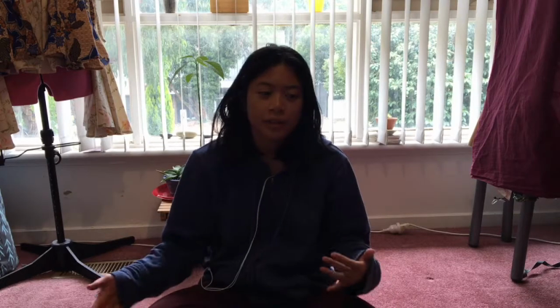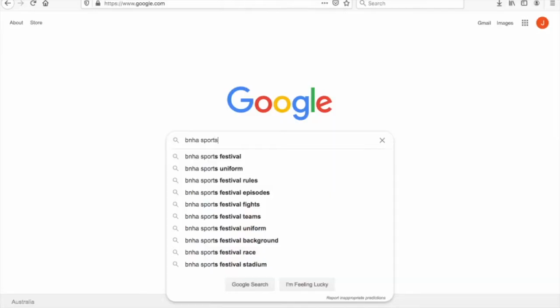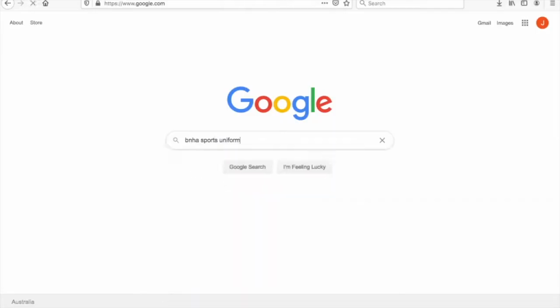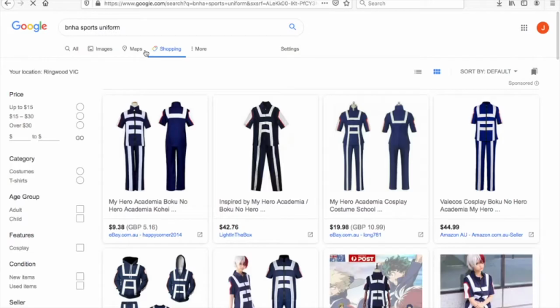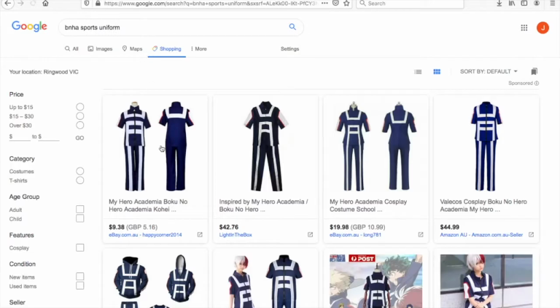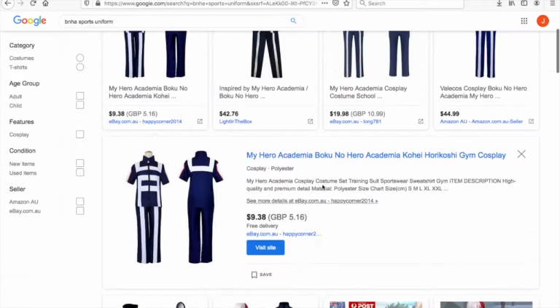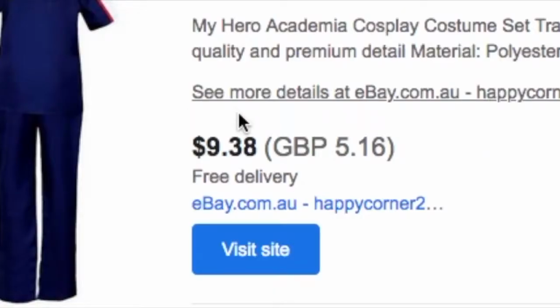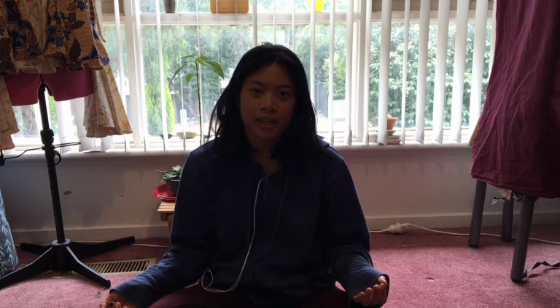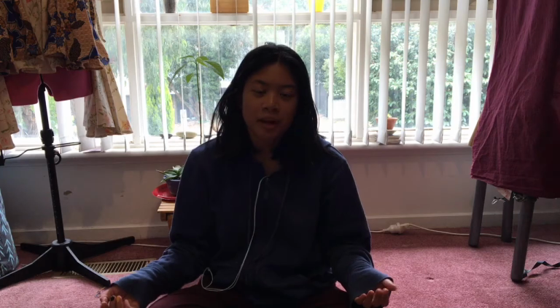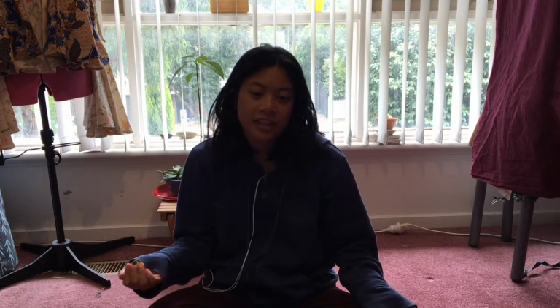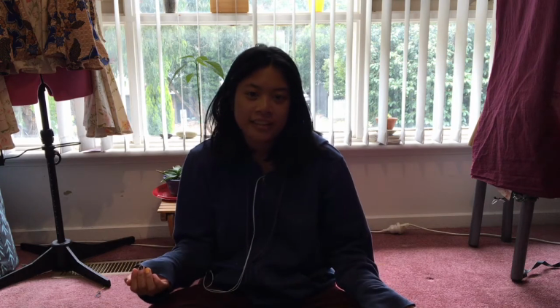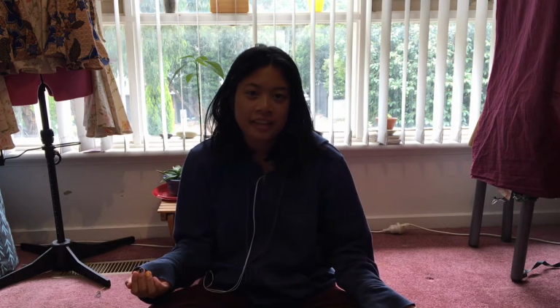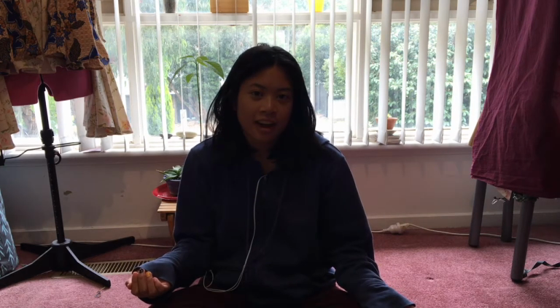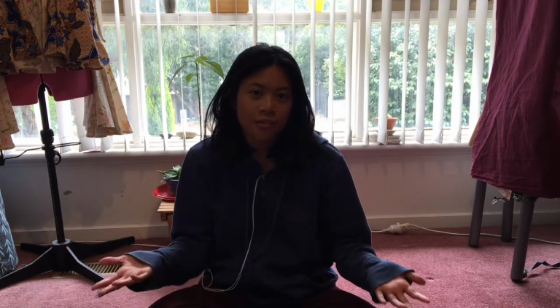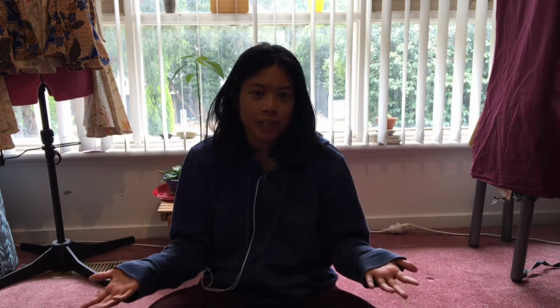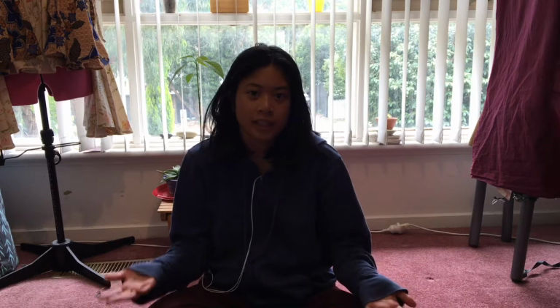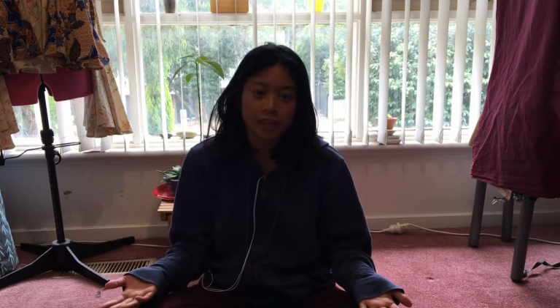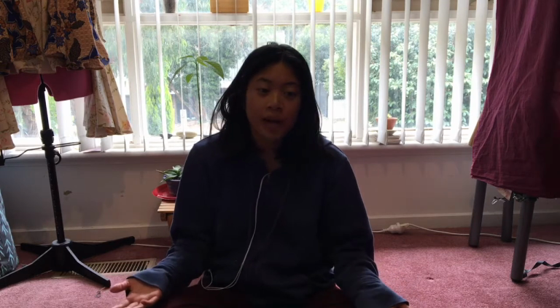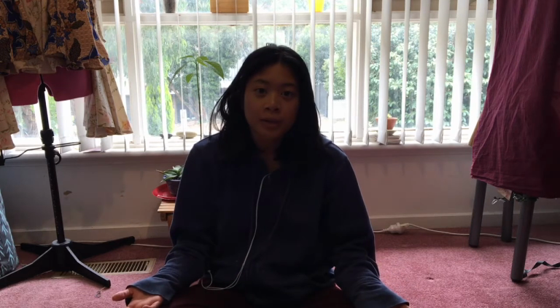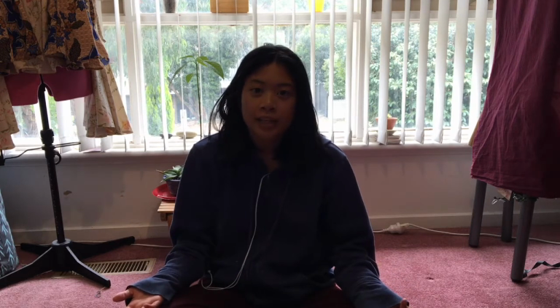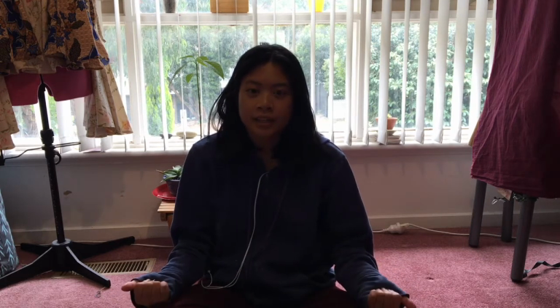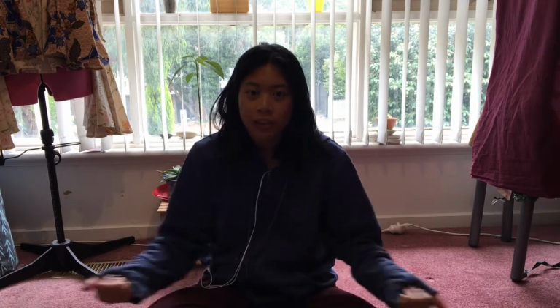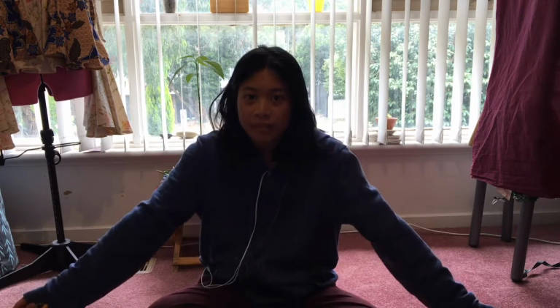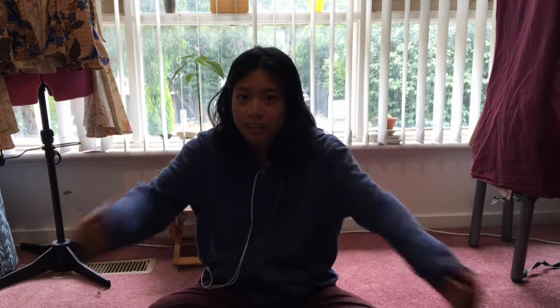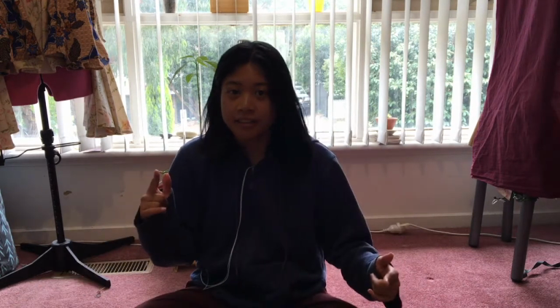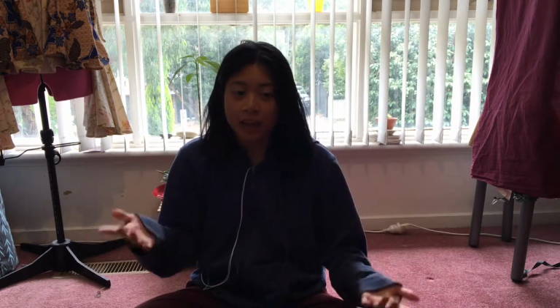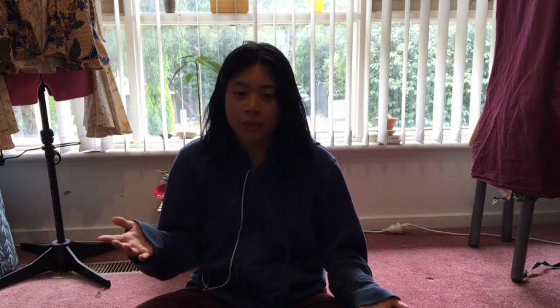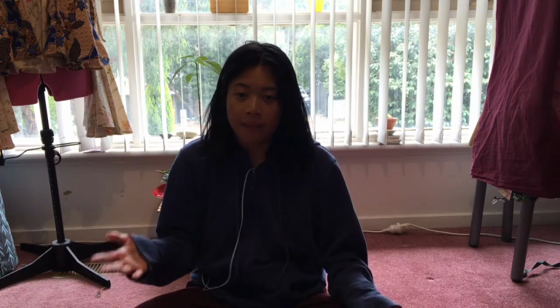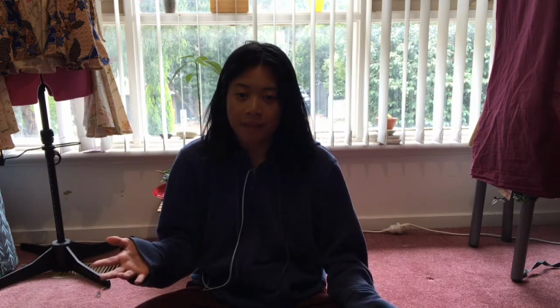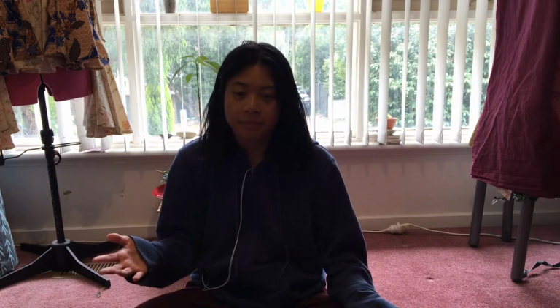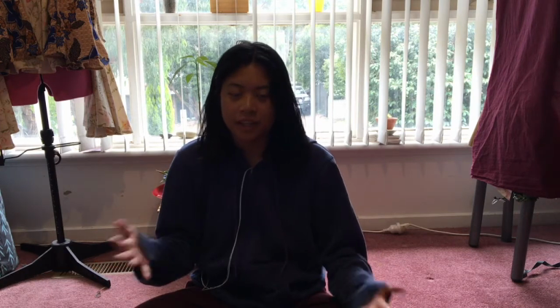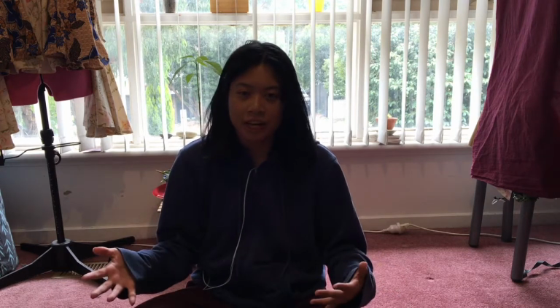I looked up where to get them and they don't cost that much. But the thing is, I get really cold easily, so I also like long sleeve jackets. And I don't want to go and buy another jacket.